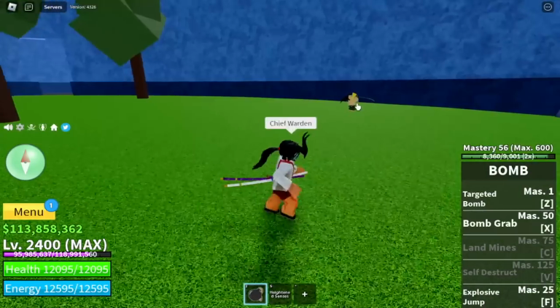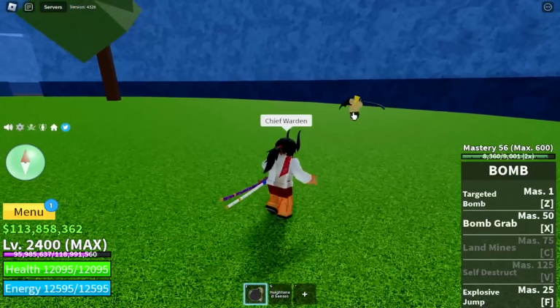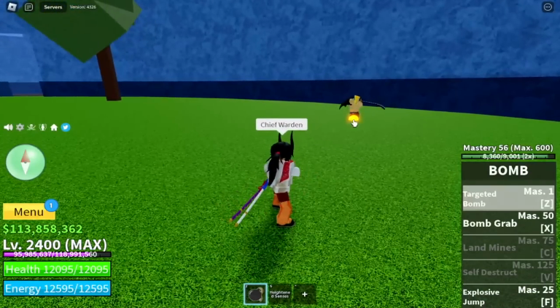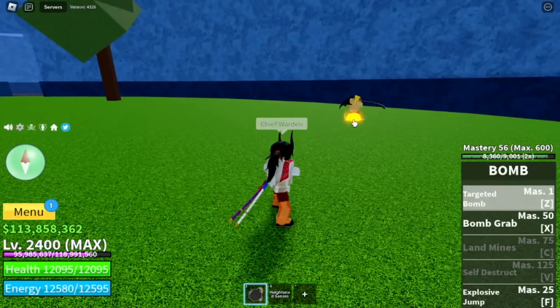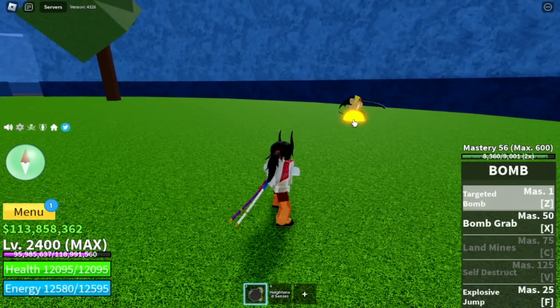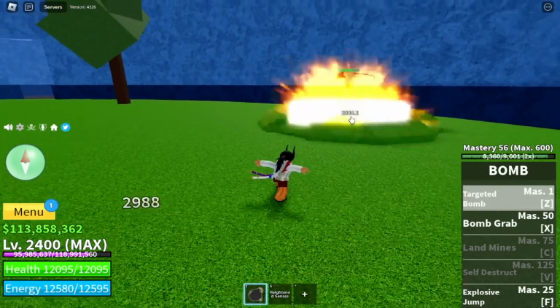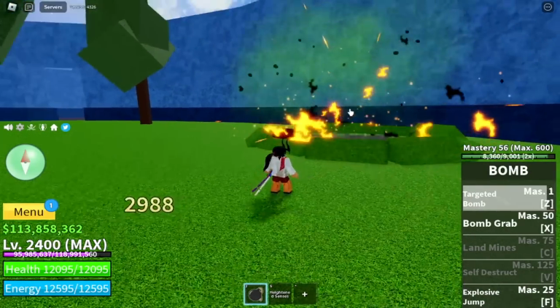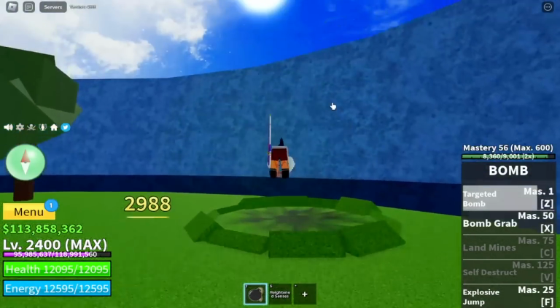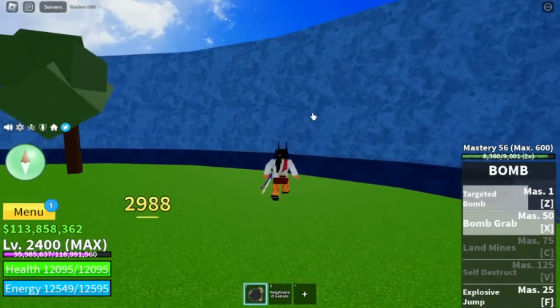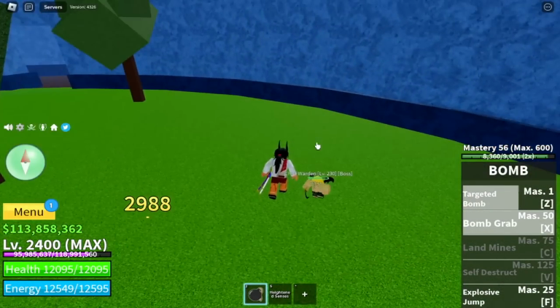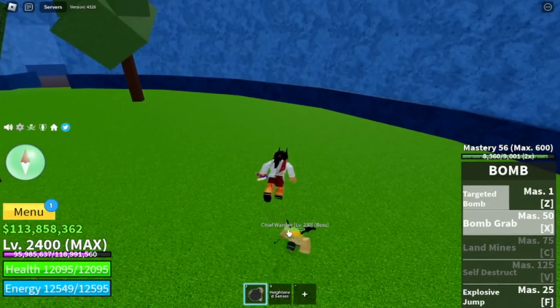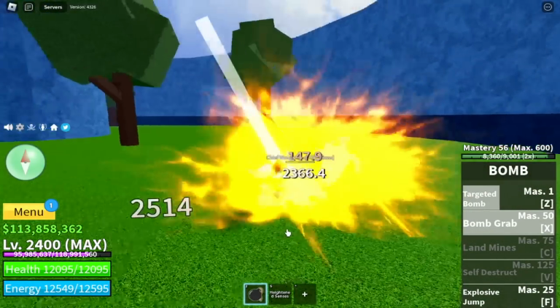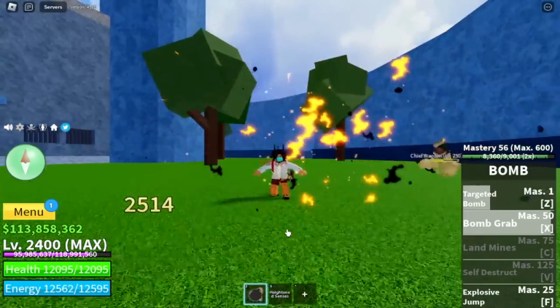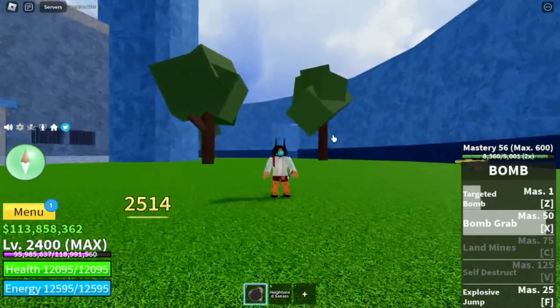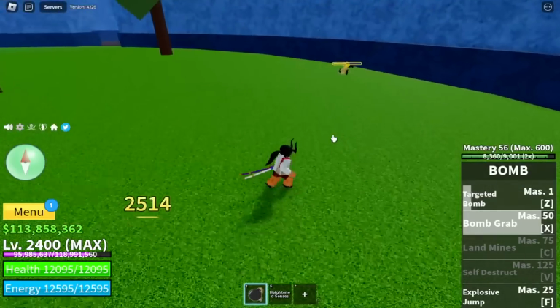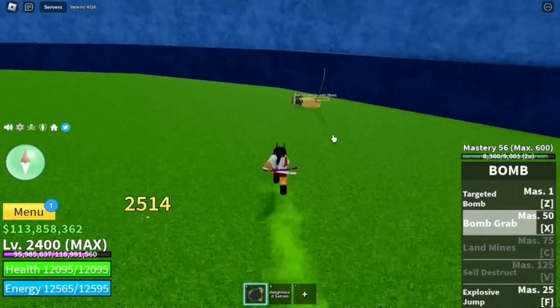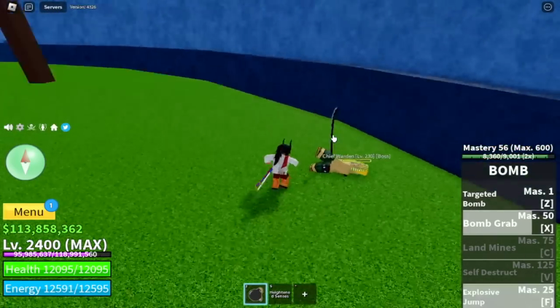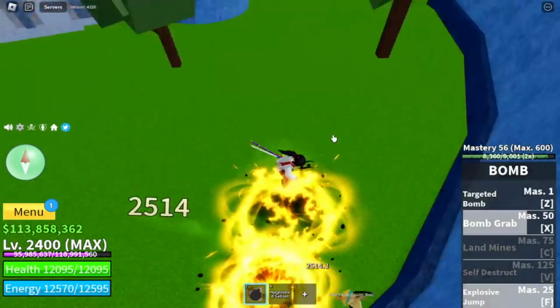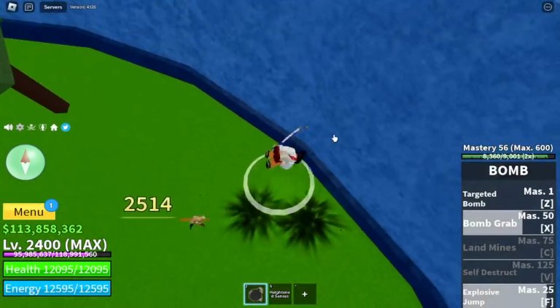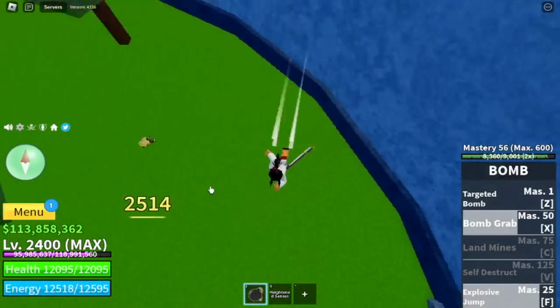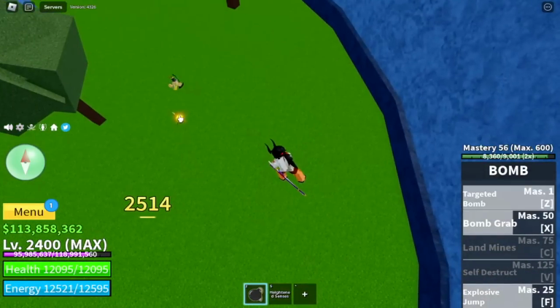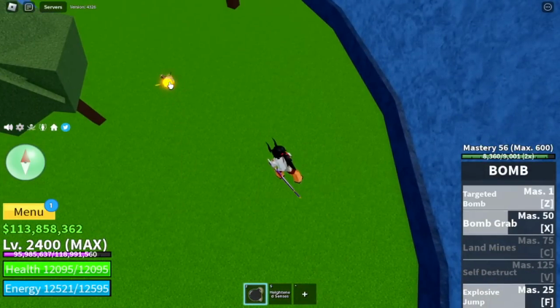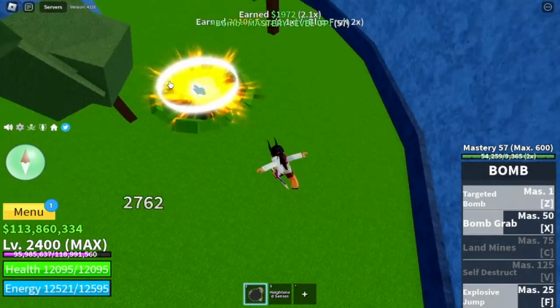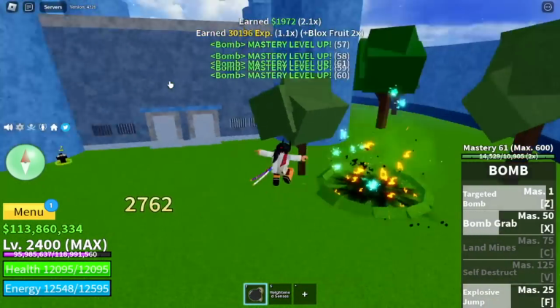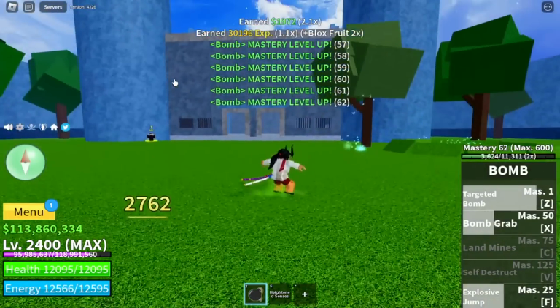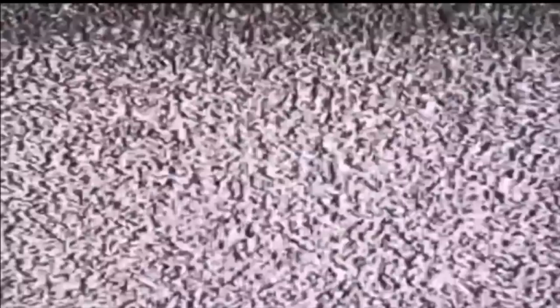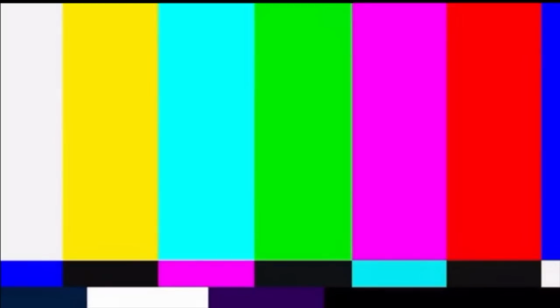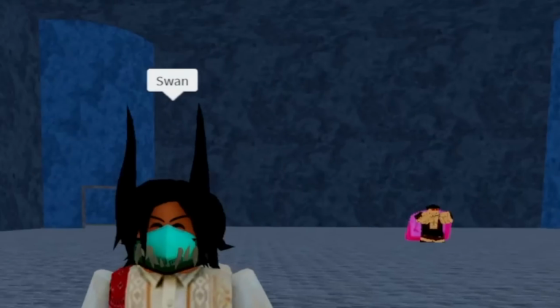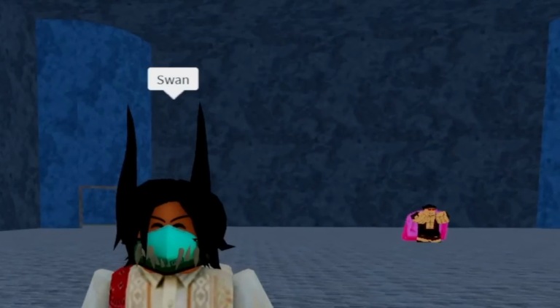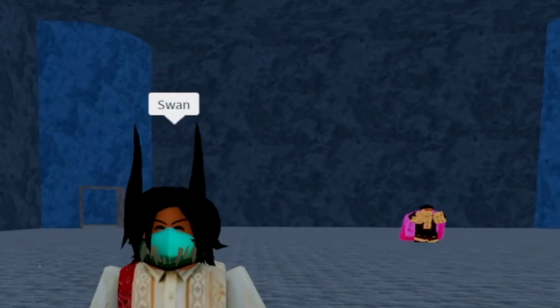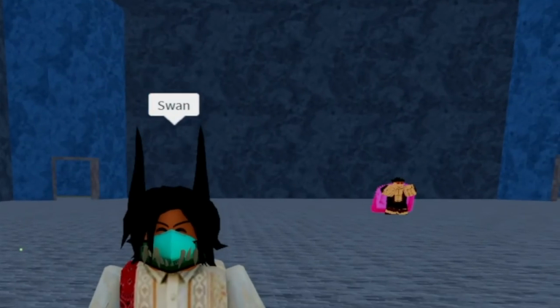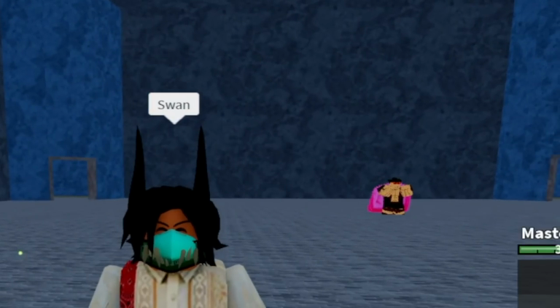But again, you need to cast it or you will get hit if you use that. Okay, so there is also a boss here — the Chief Warden. Very easy. As you can see, we're just using the skills: the Z, X, and F. Finally, the Swan.